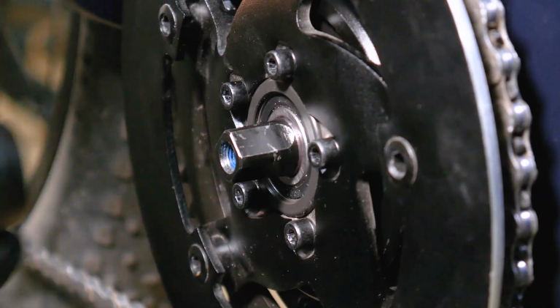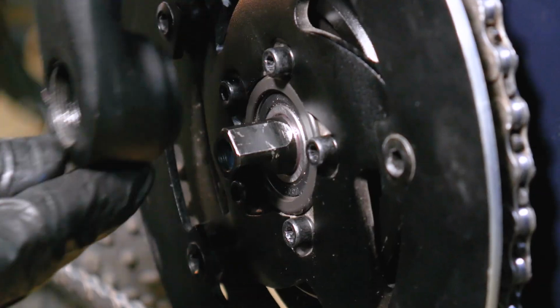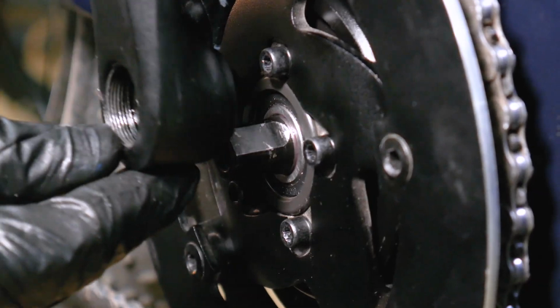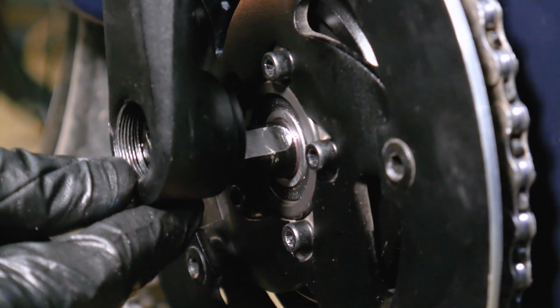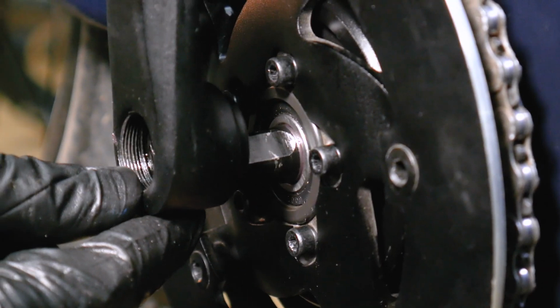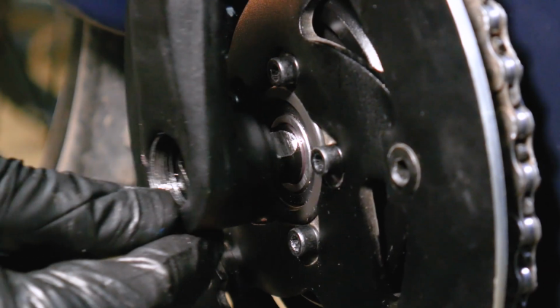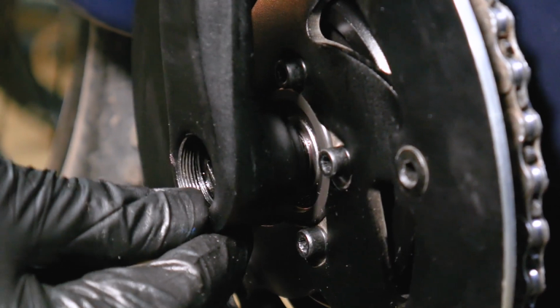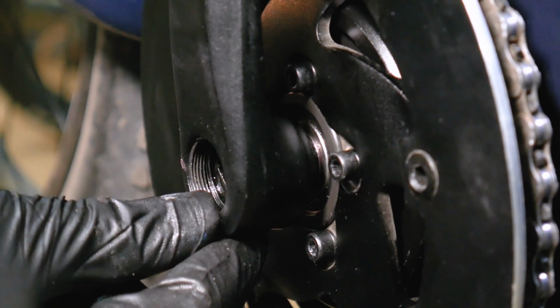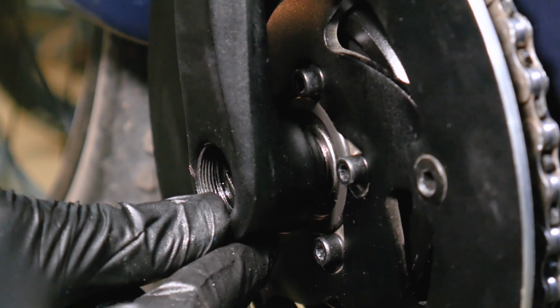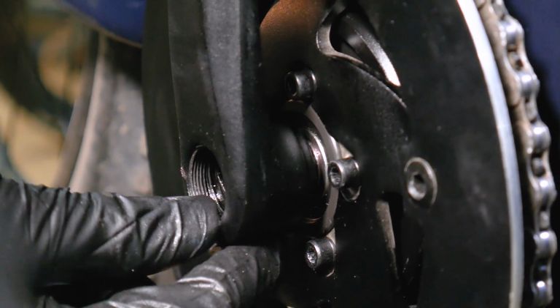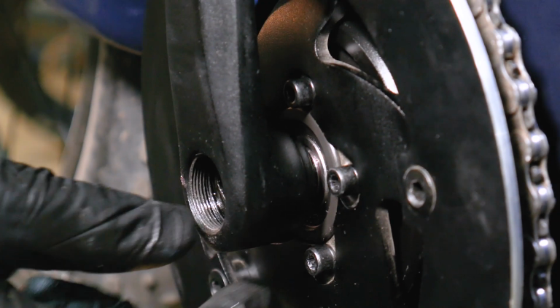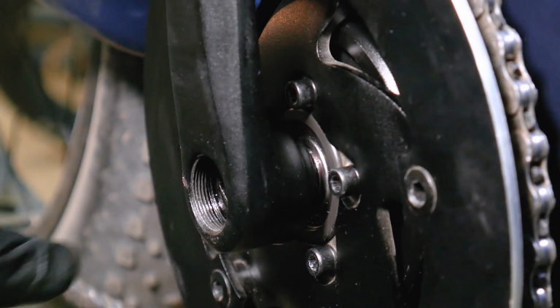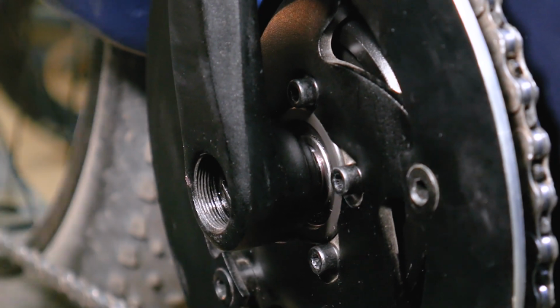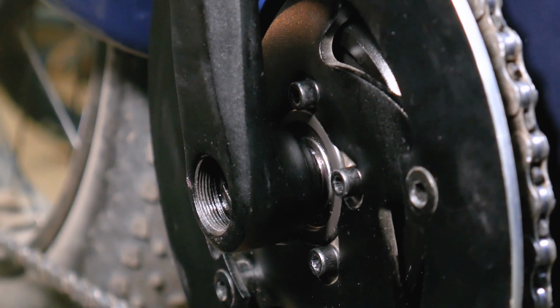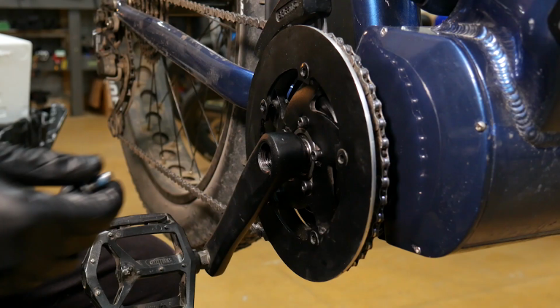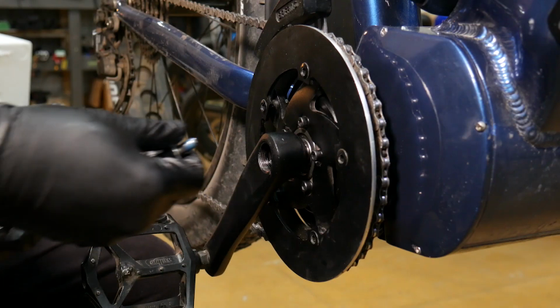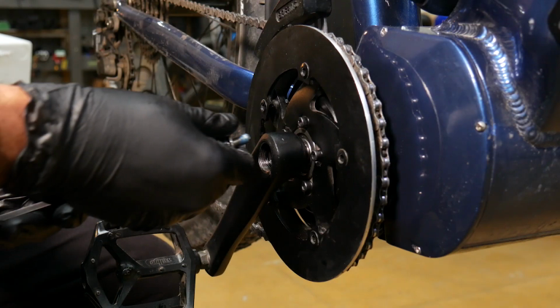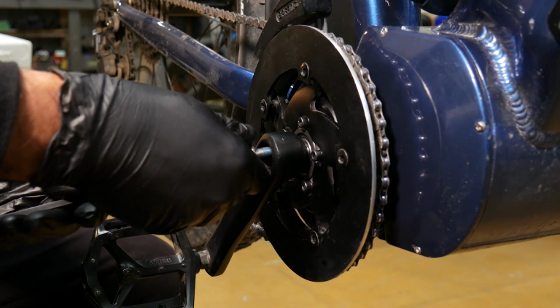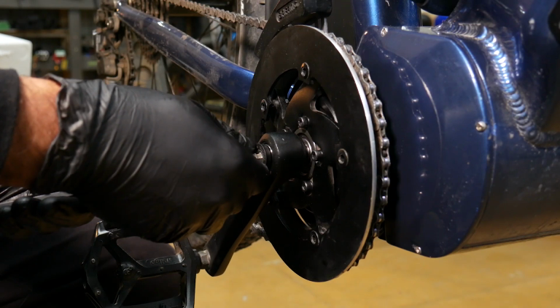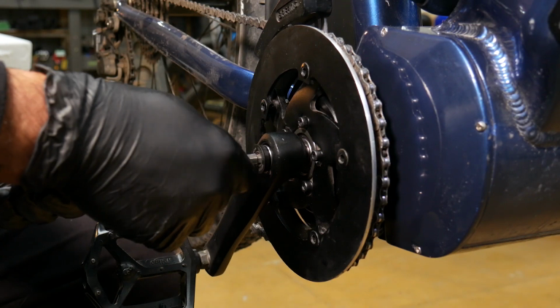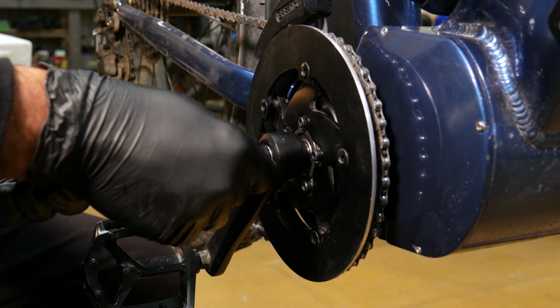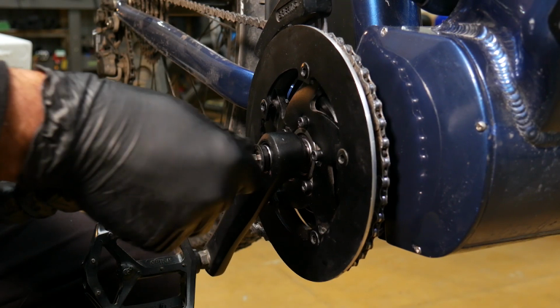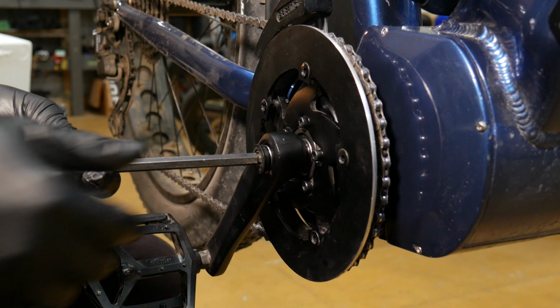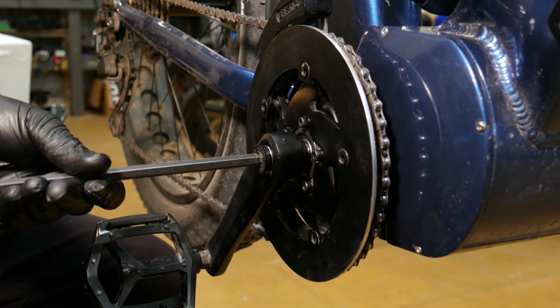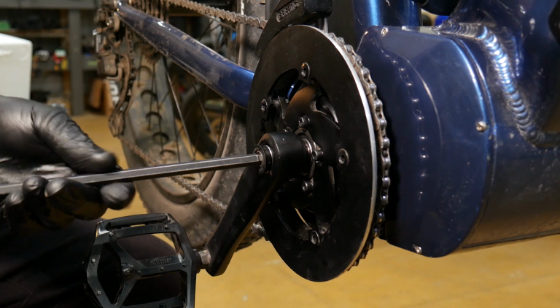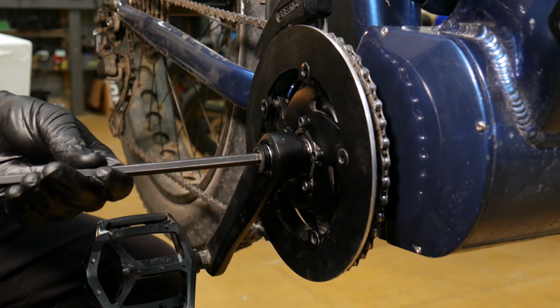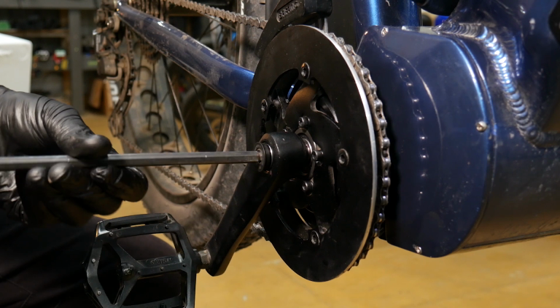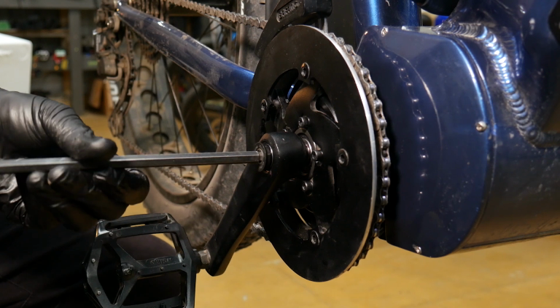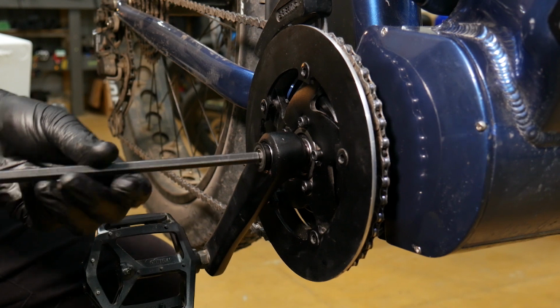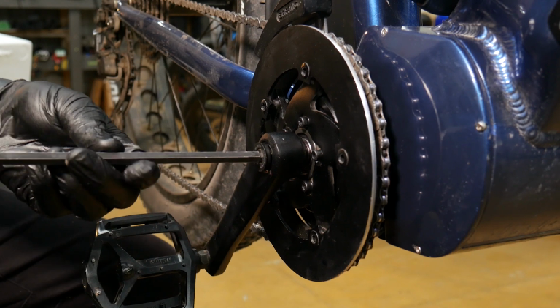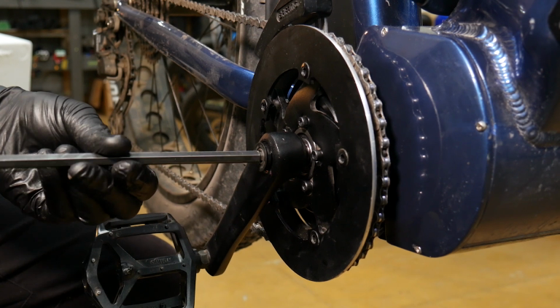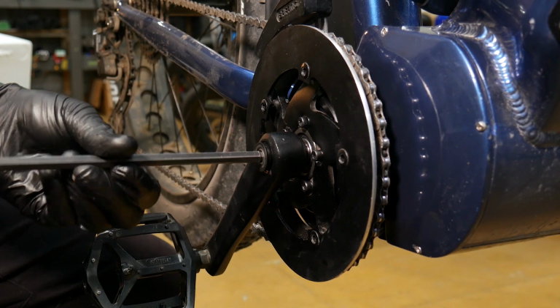Slide the crank arm onto the spindle and tighten with the 8mm hex key. Make this bolt very tight, as you do not want this falling off while riding.